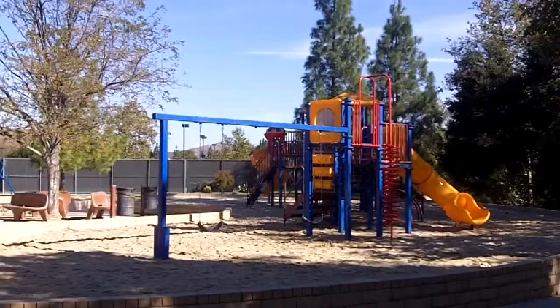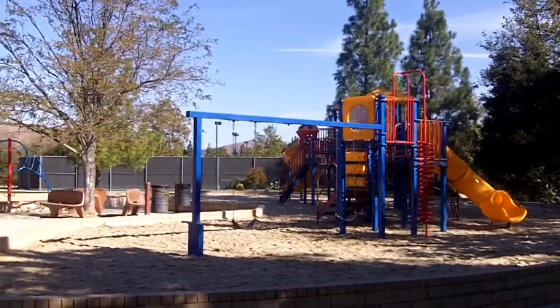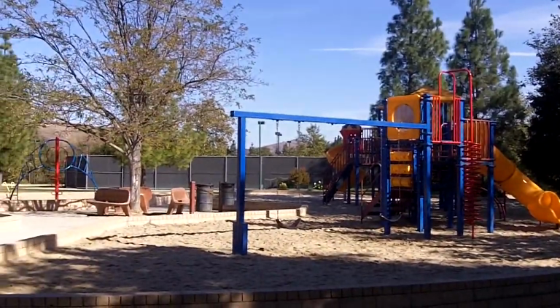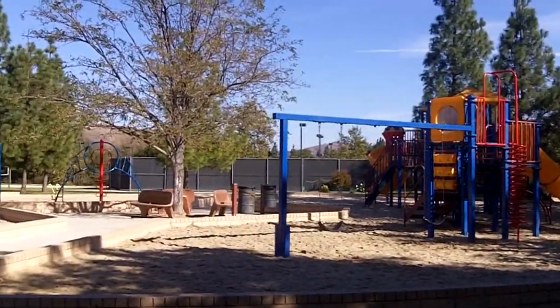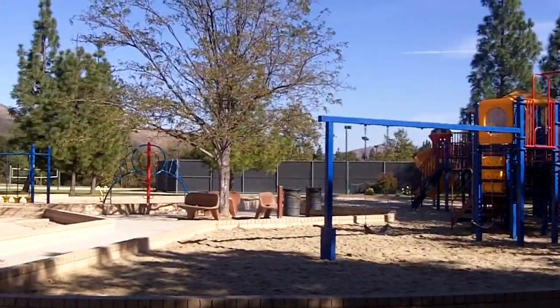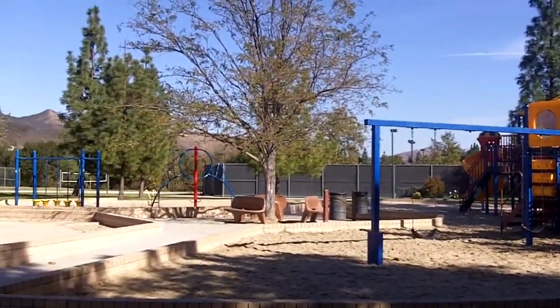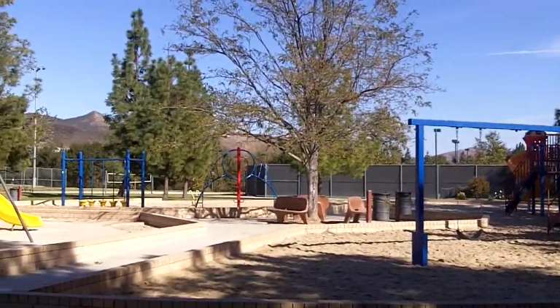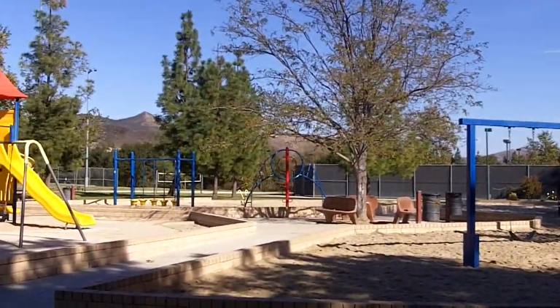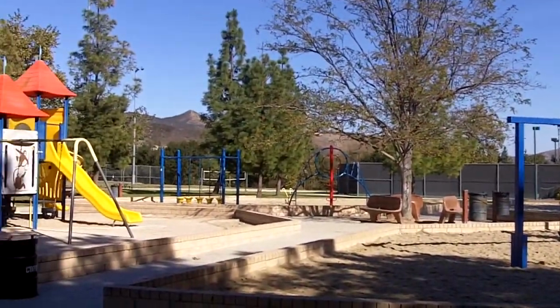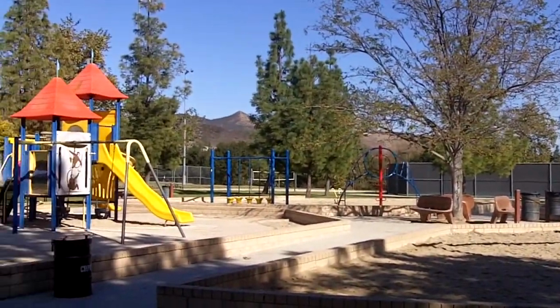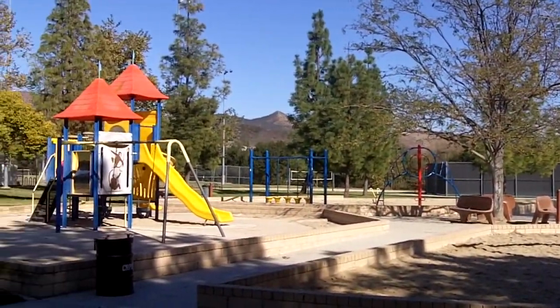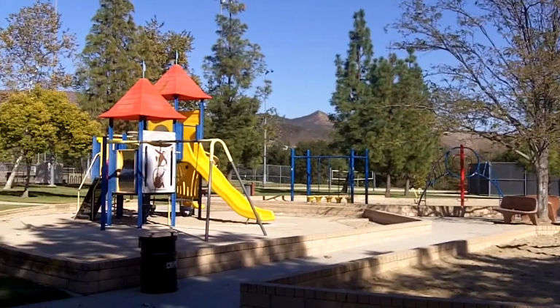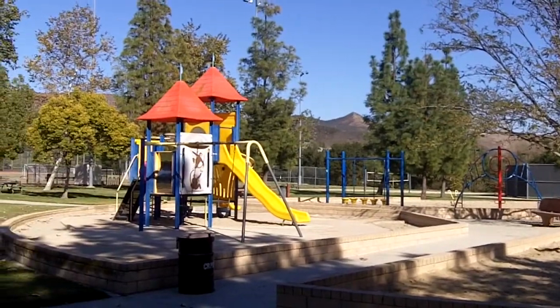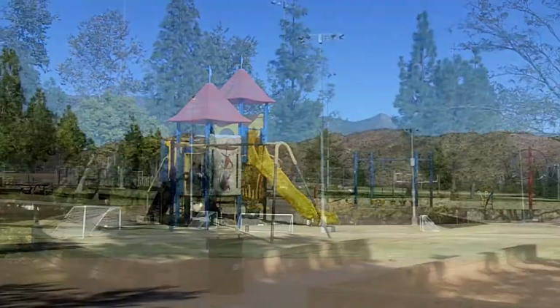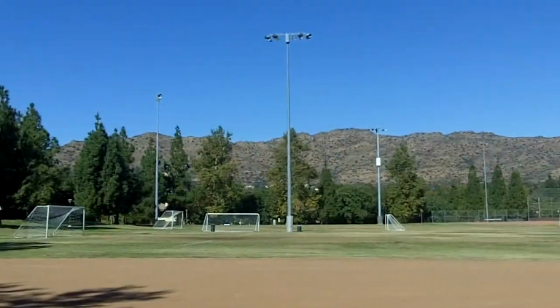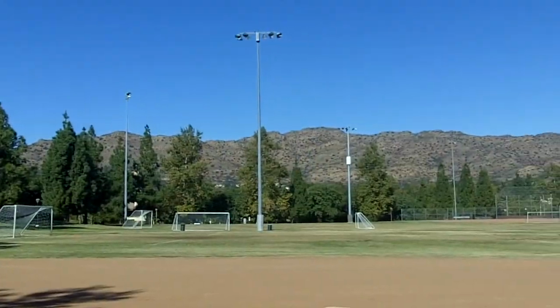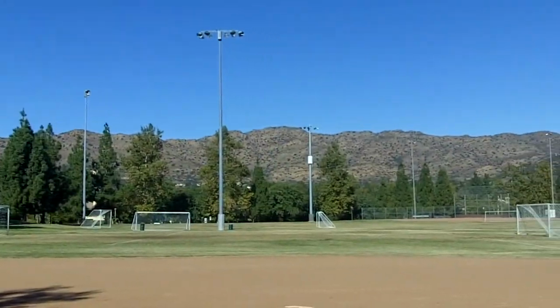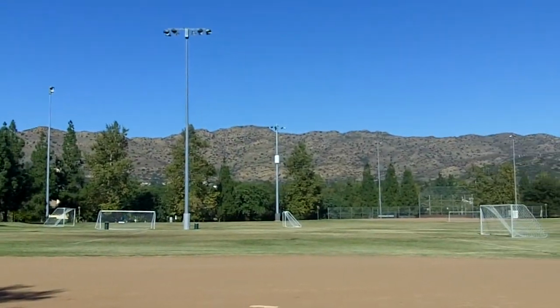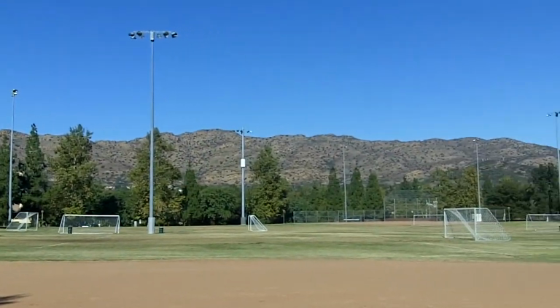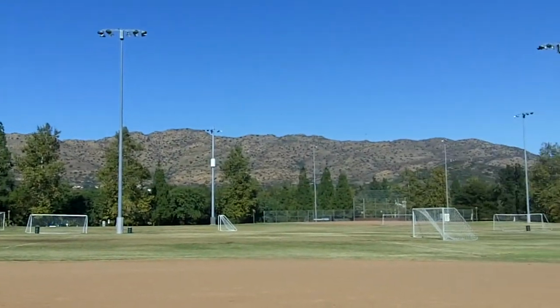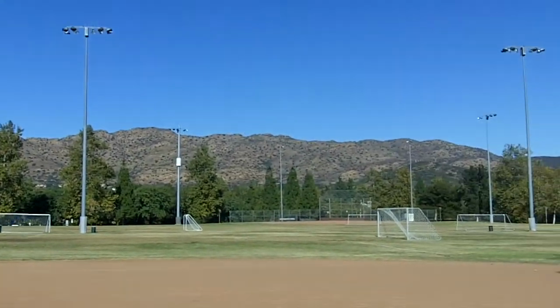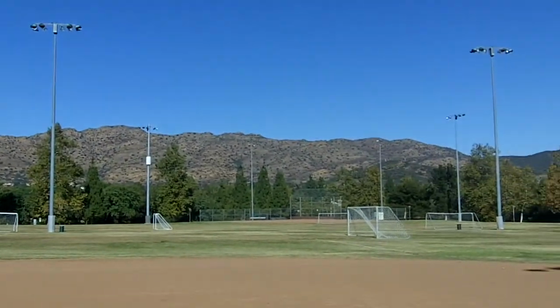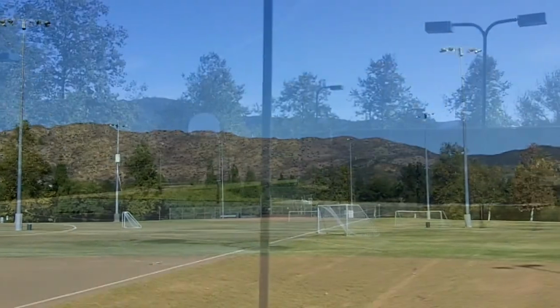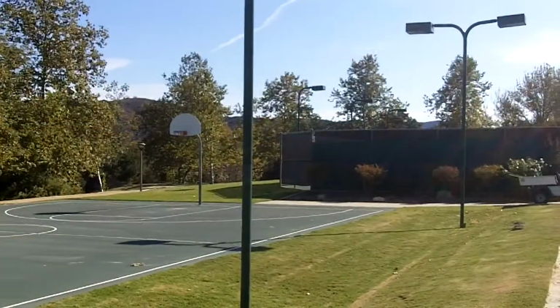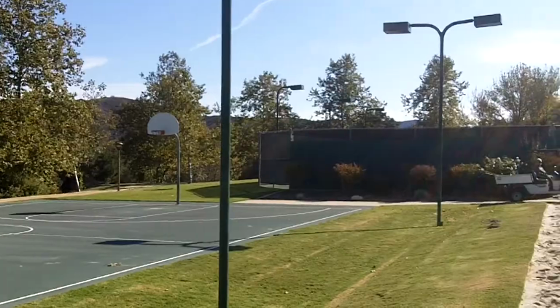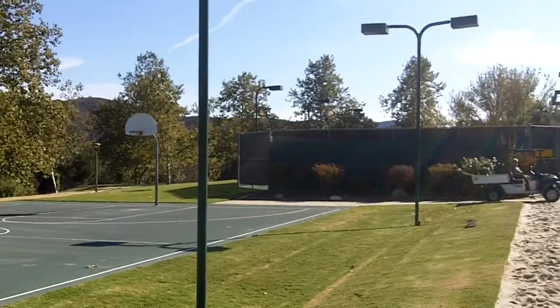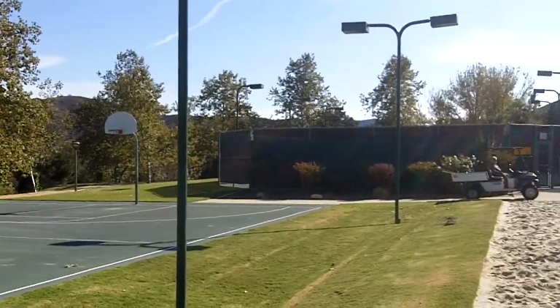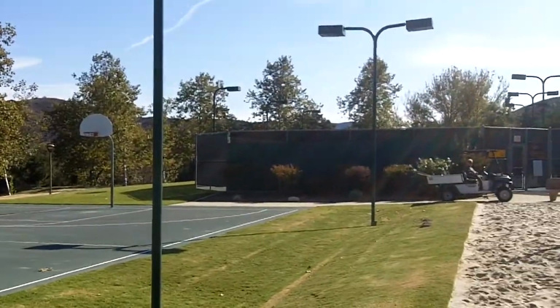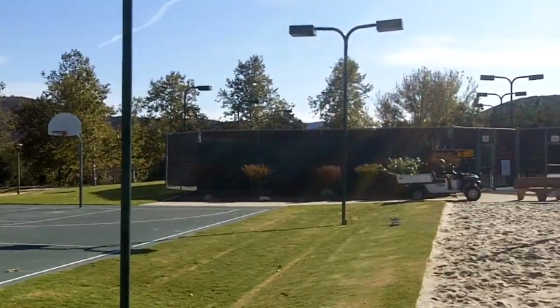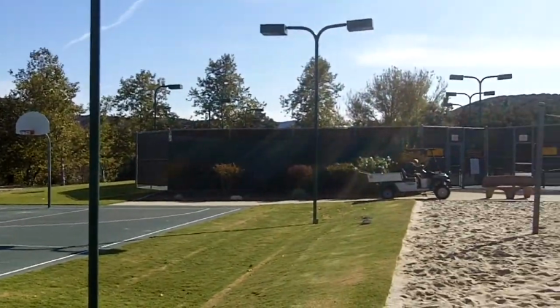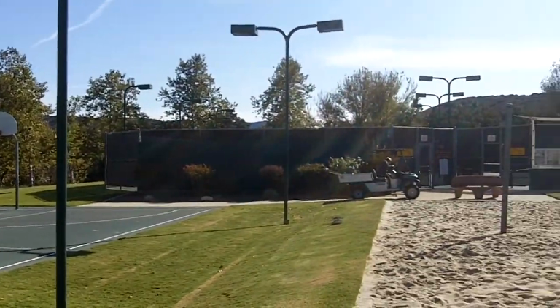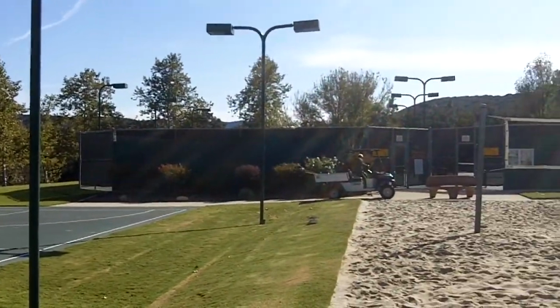Right outside the gates is the North Ranch Community Park. This is one of the nicest parks in the area. It has everything including playgrounds, baseball fields, tennis, basketball and more. It's also a perfect place to take an evening walk.